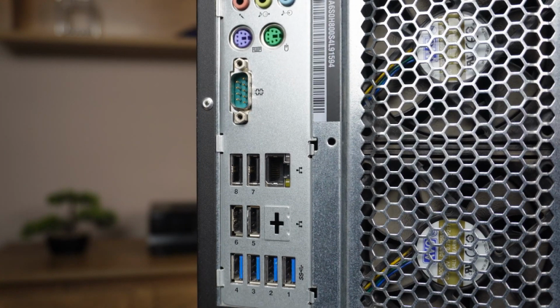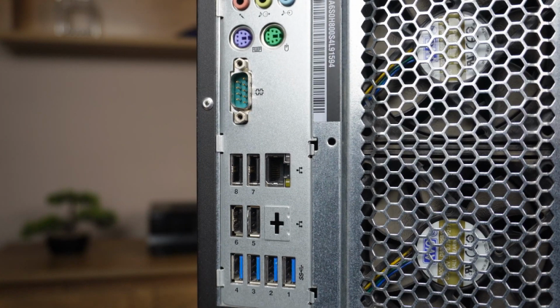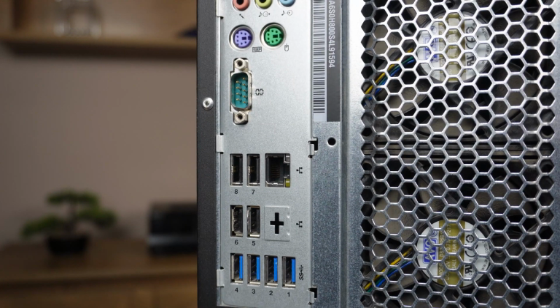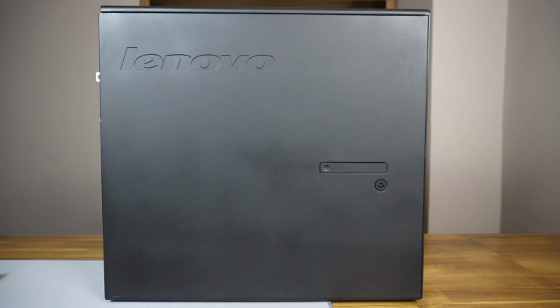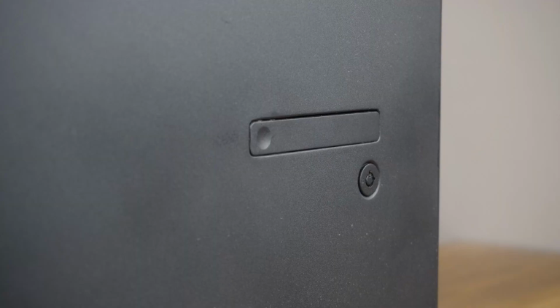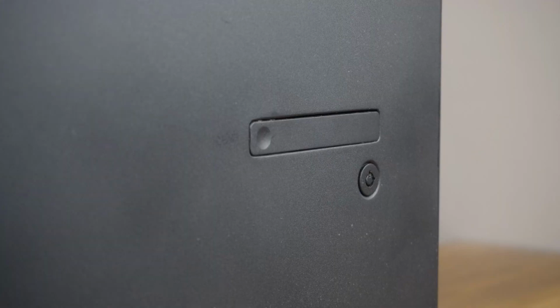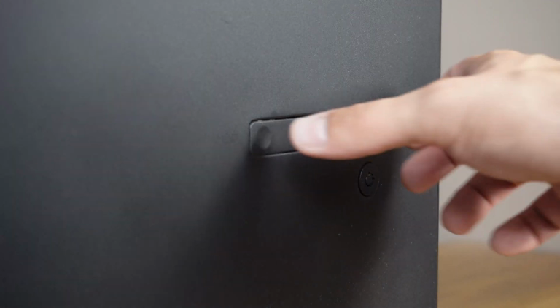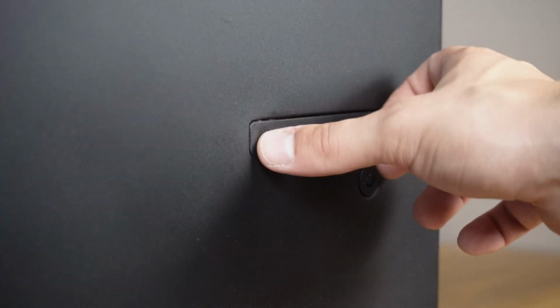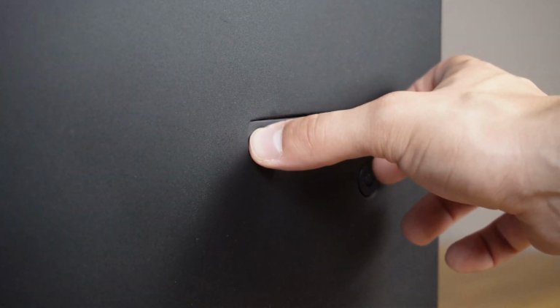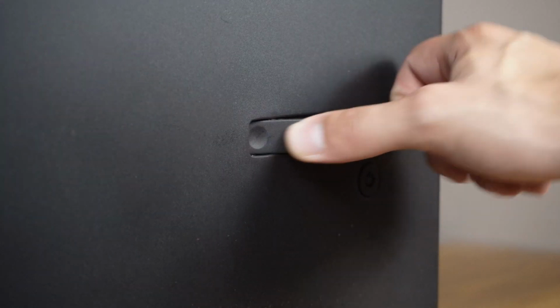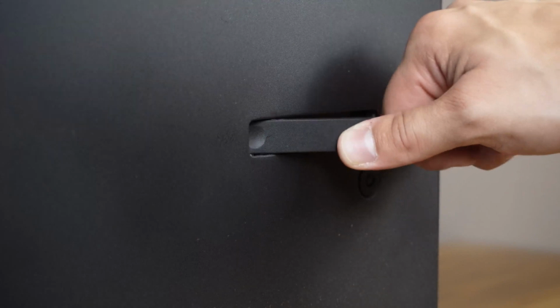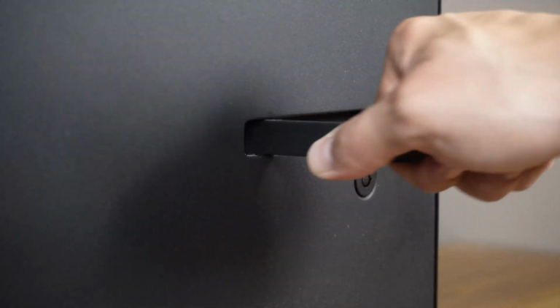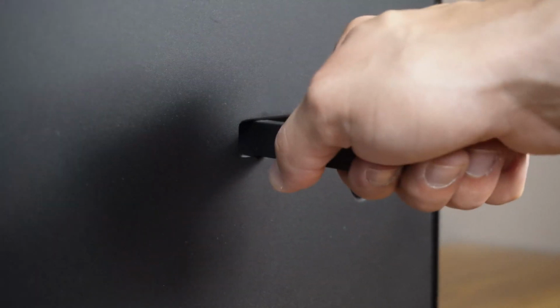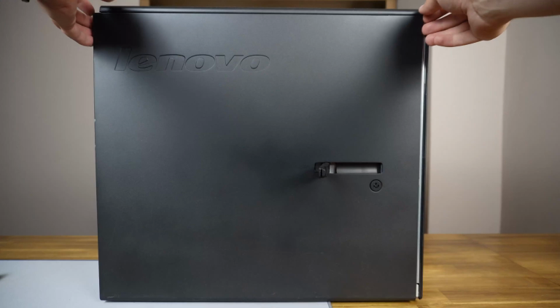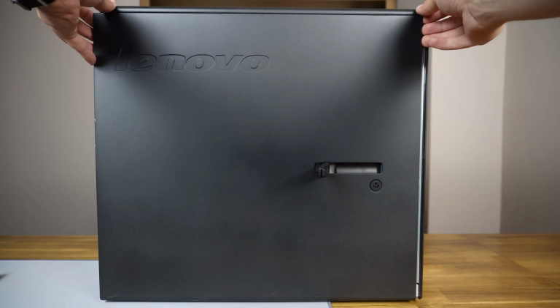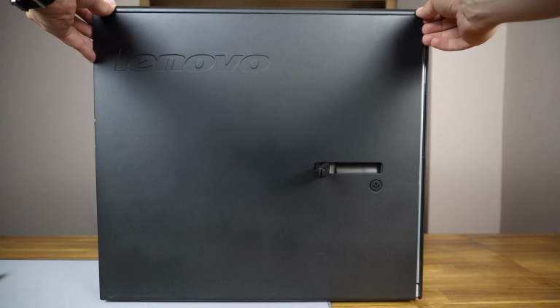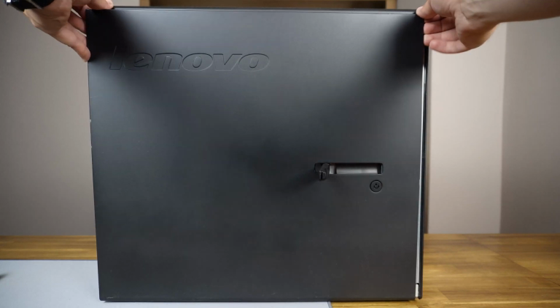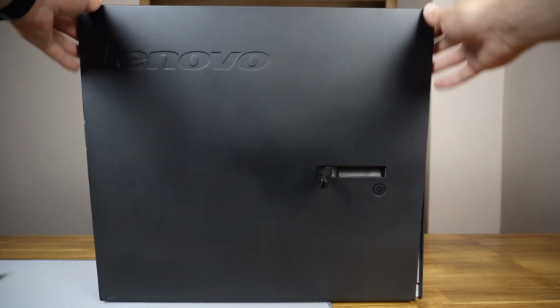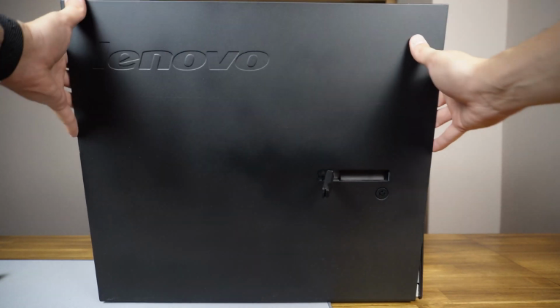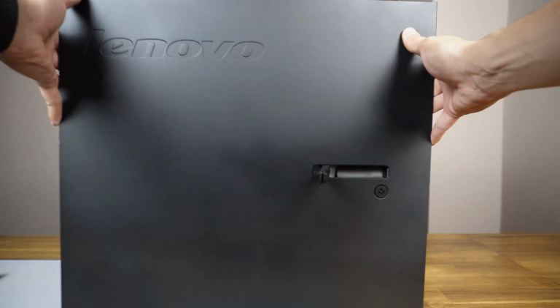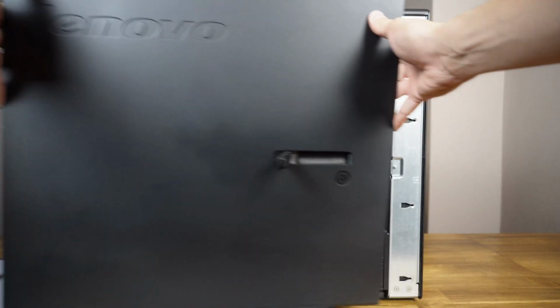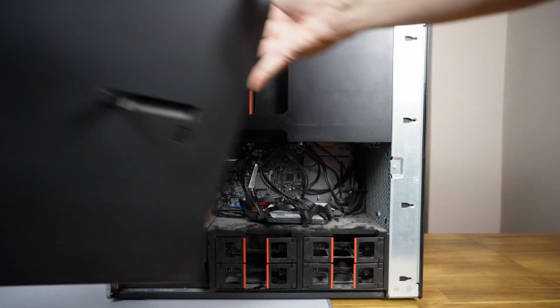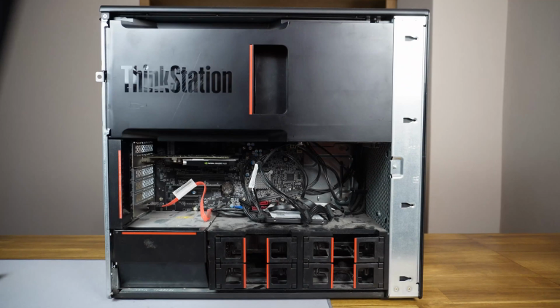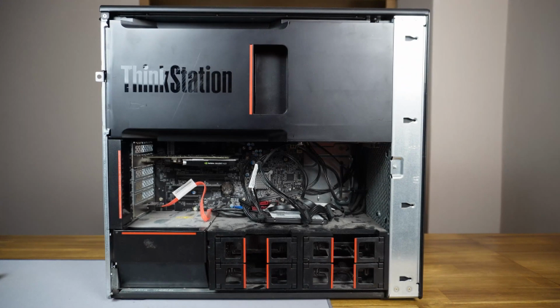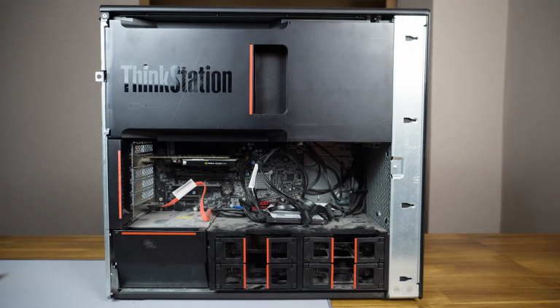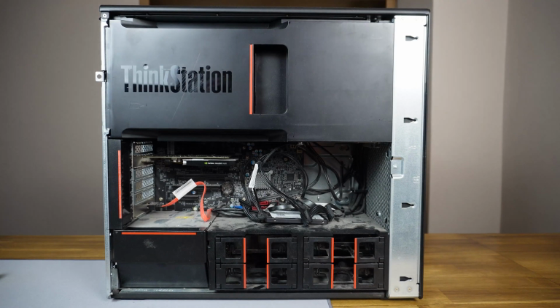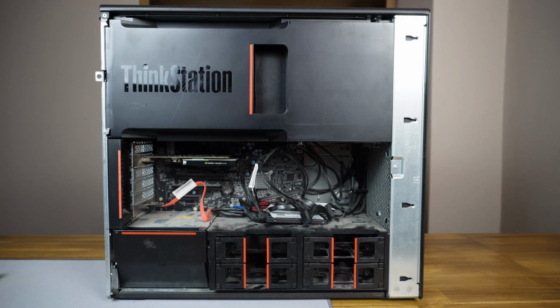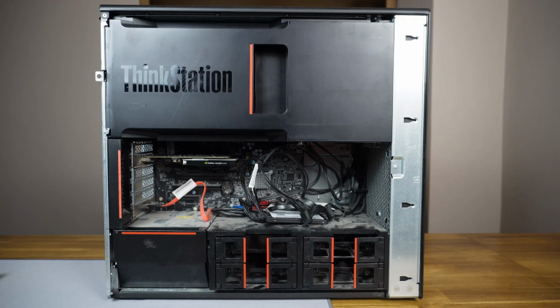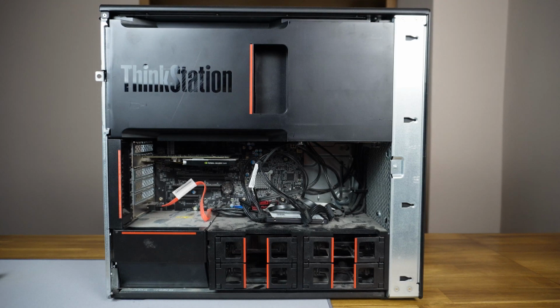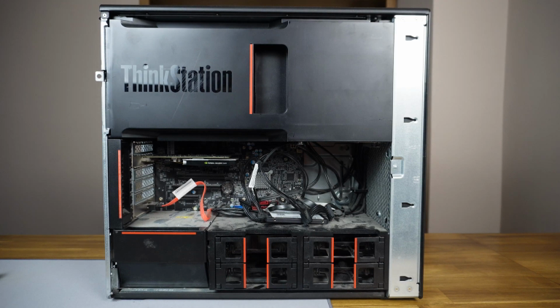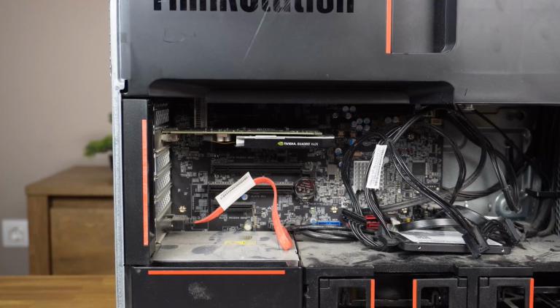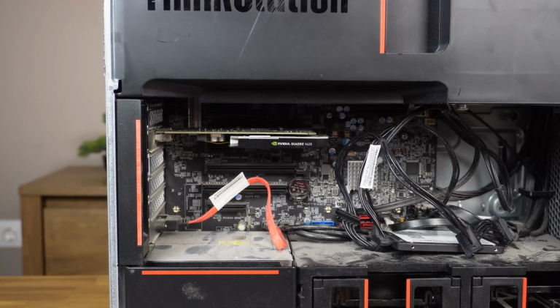One of the coolest features of this Thinkstation is its industrial design. Everything is tool-less so that it's easy to take out and service, as you see in the video.